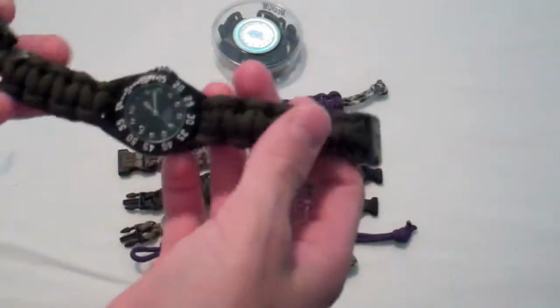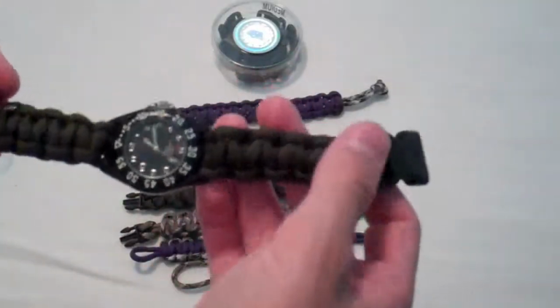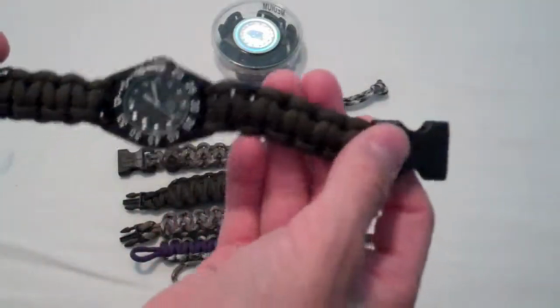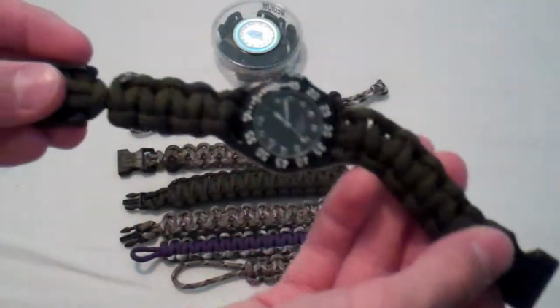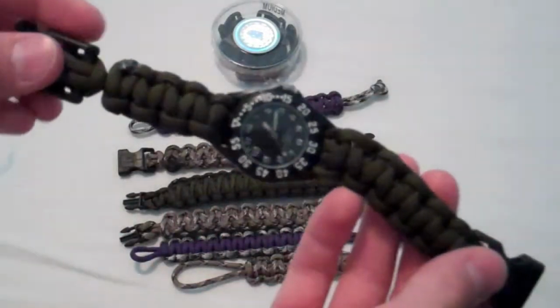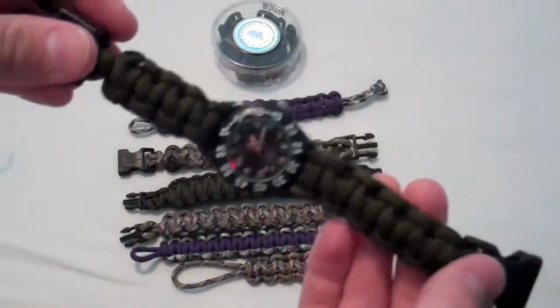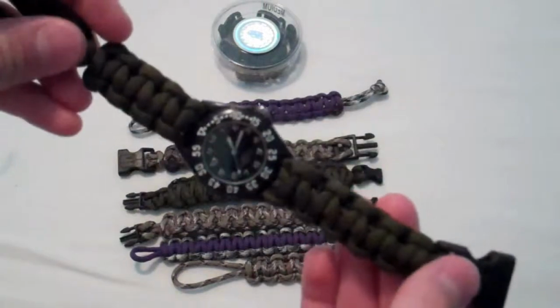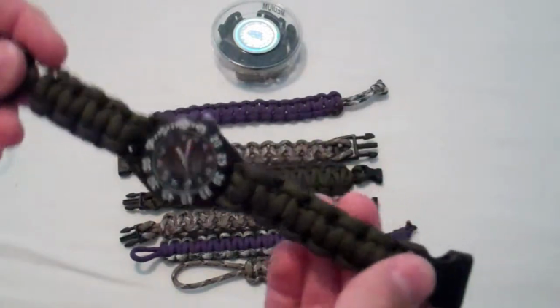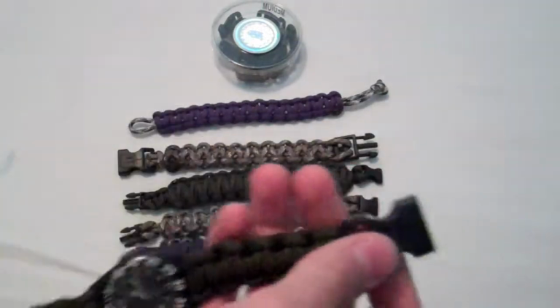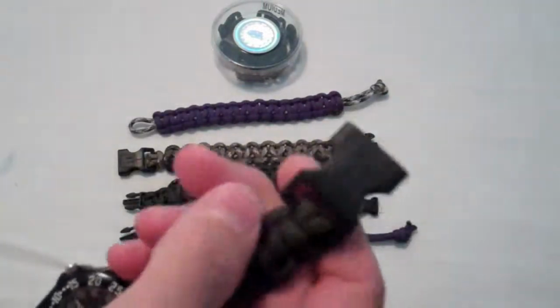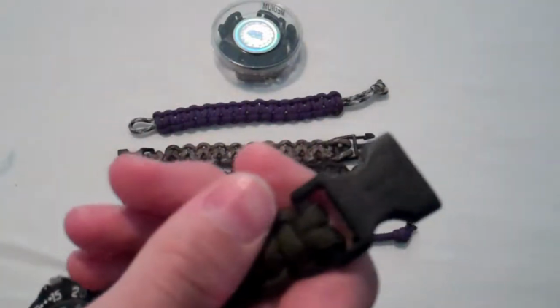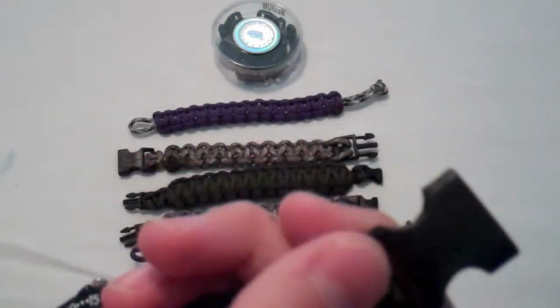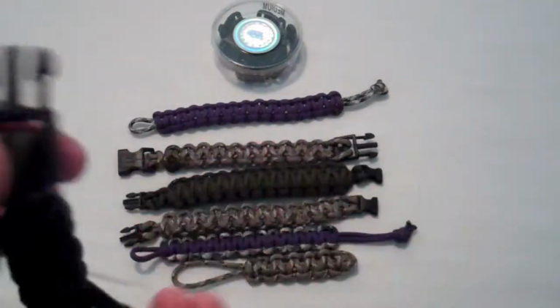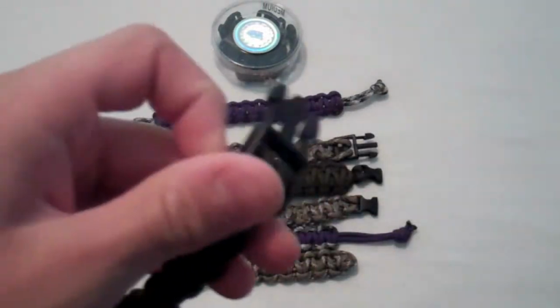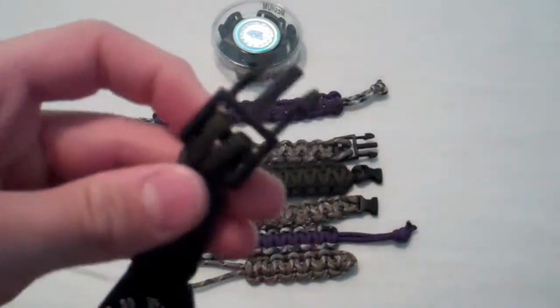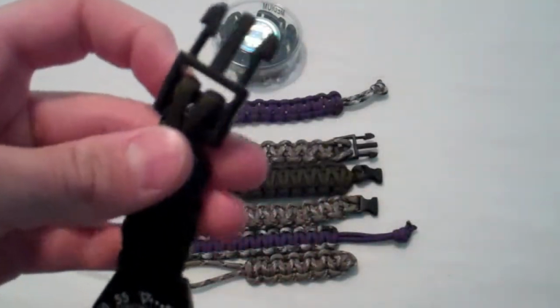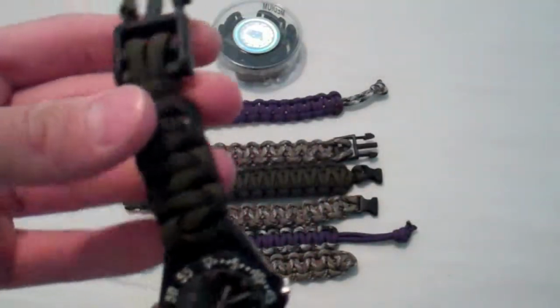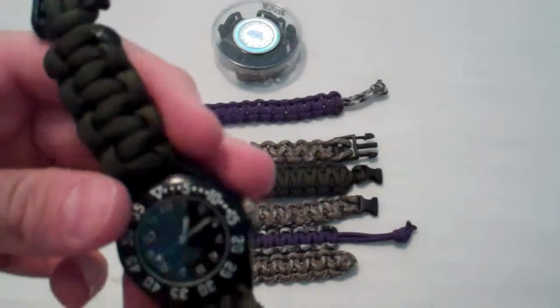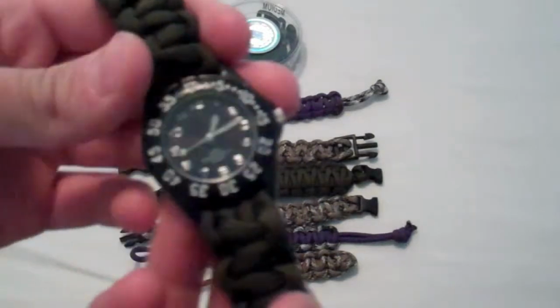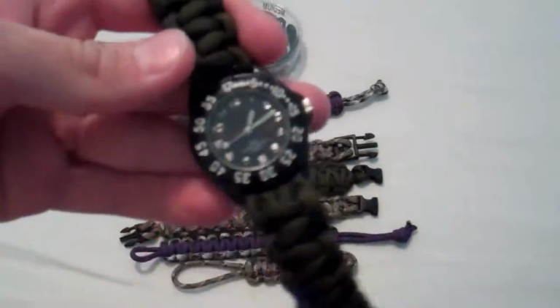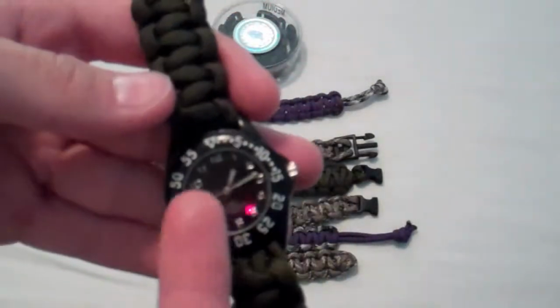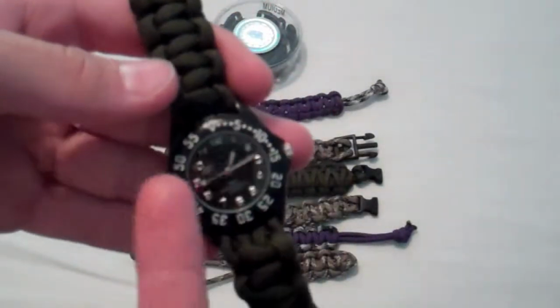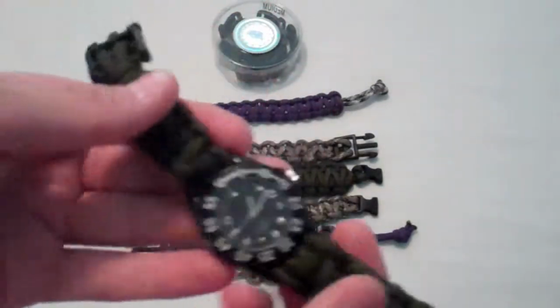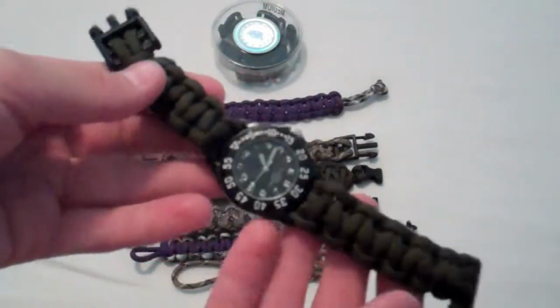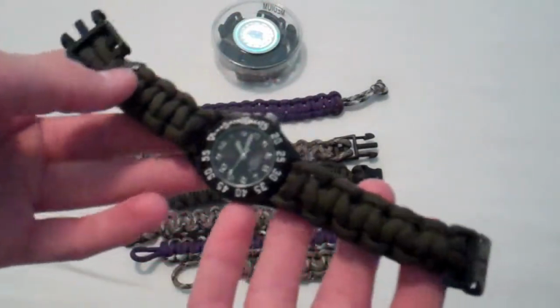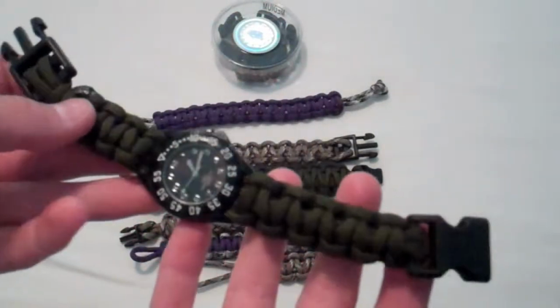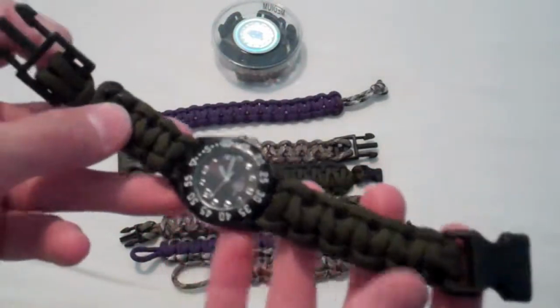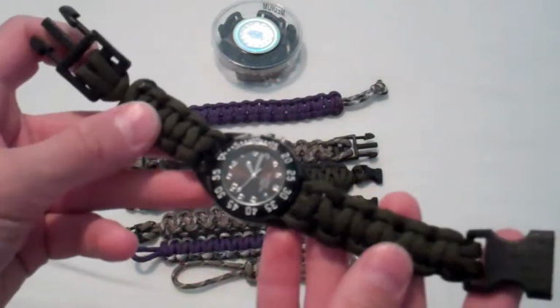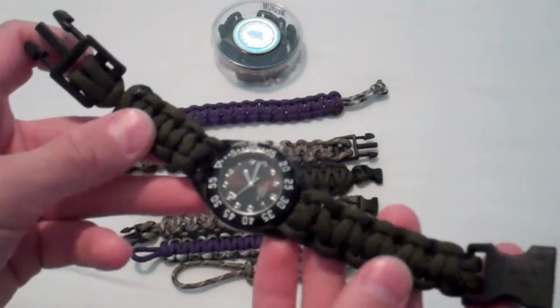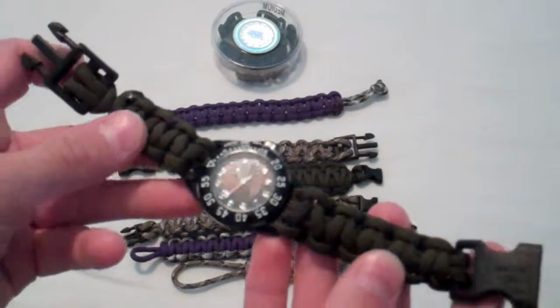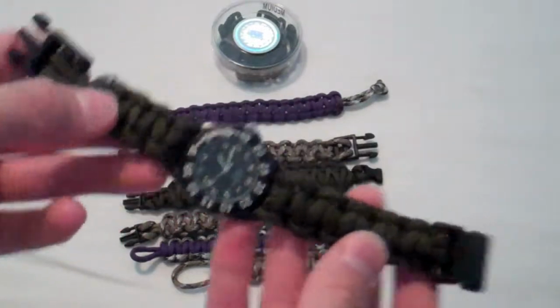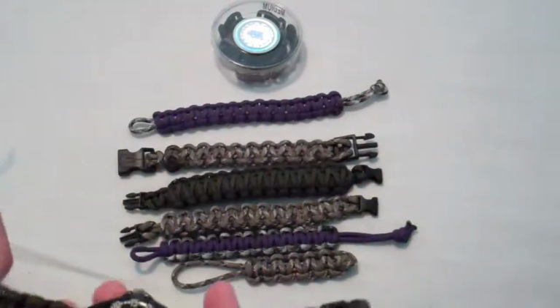Right here I wear sometimes, not often because of the big buckles — I just don't like them. When I do wear it, it's something to tie me over. I like this too.